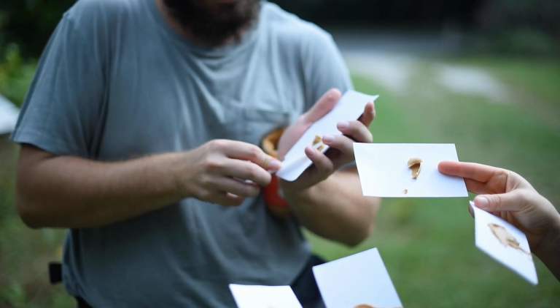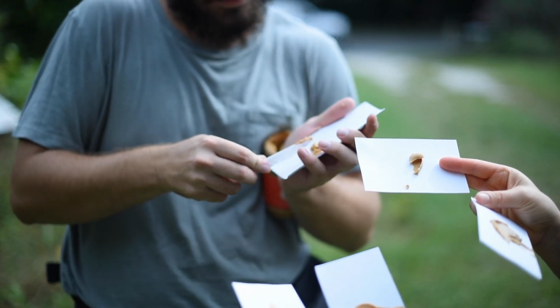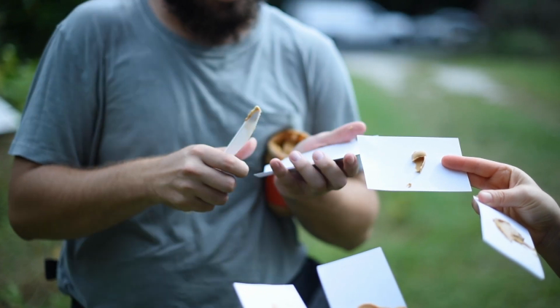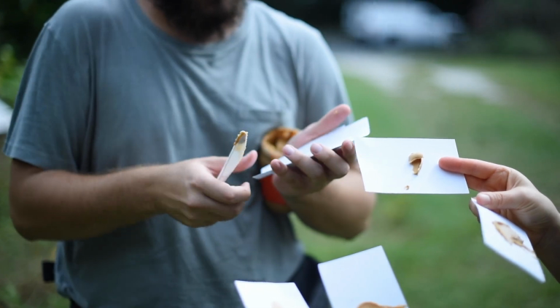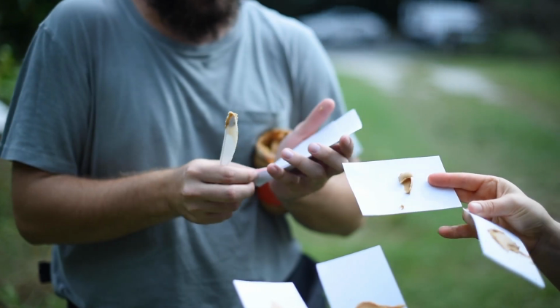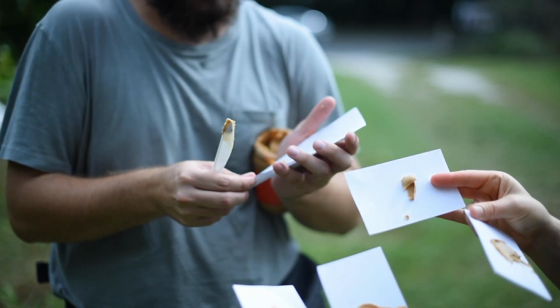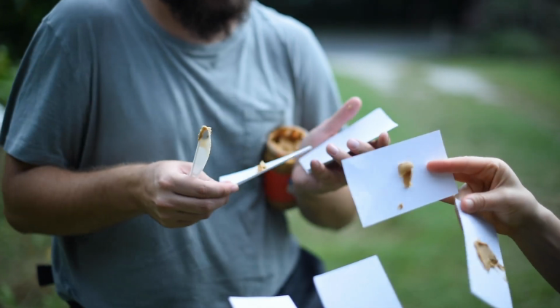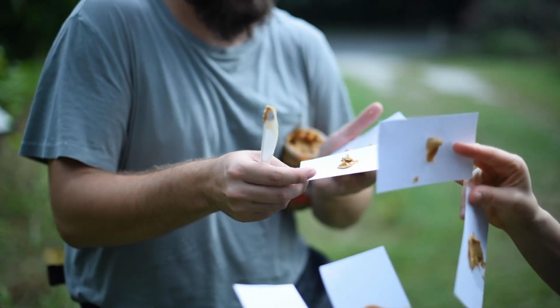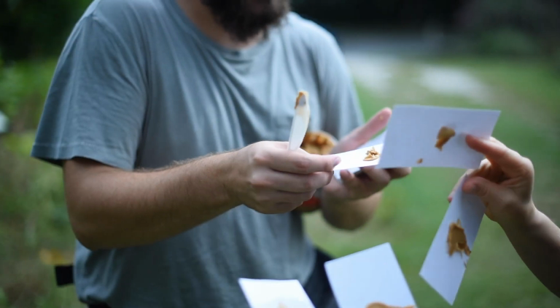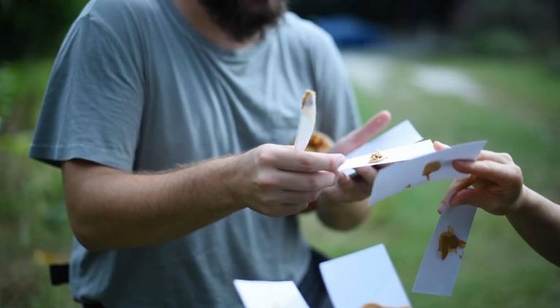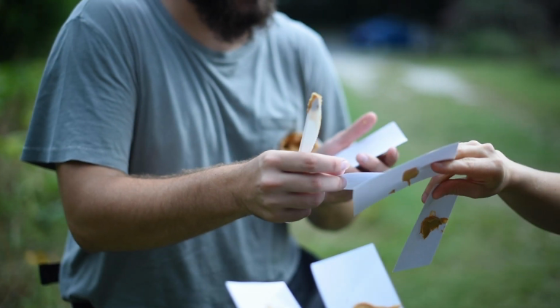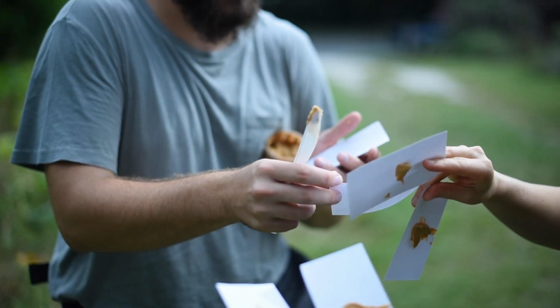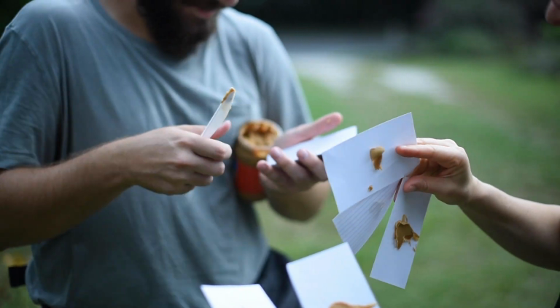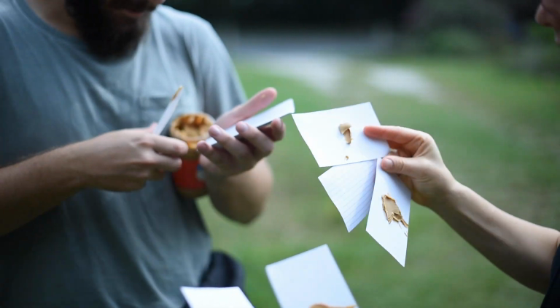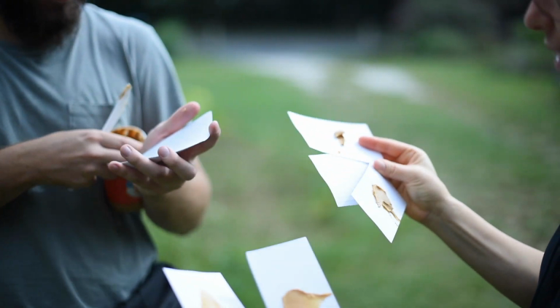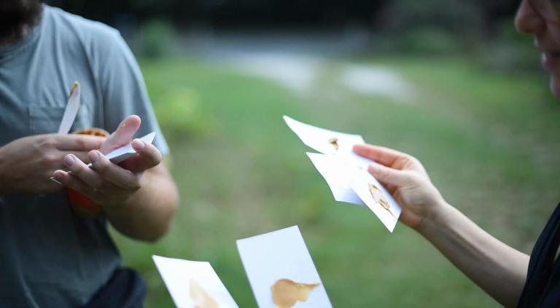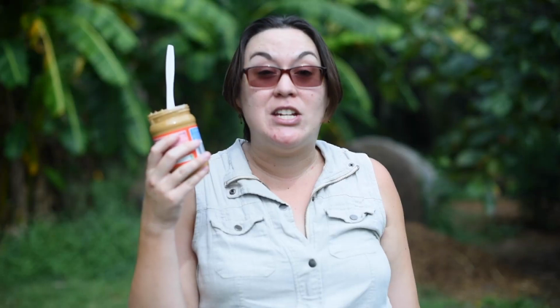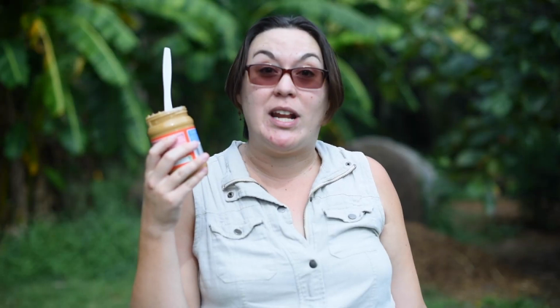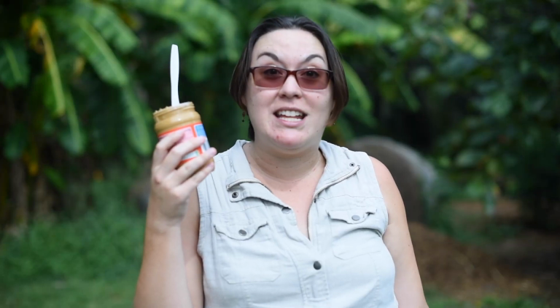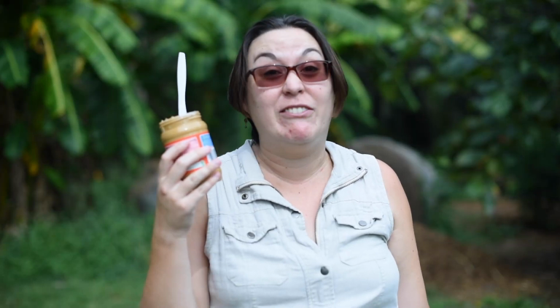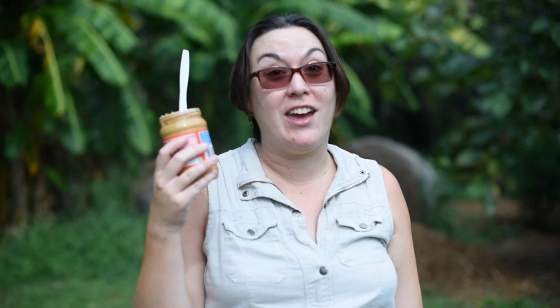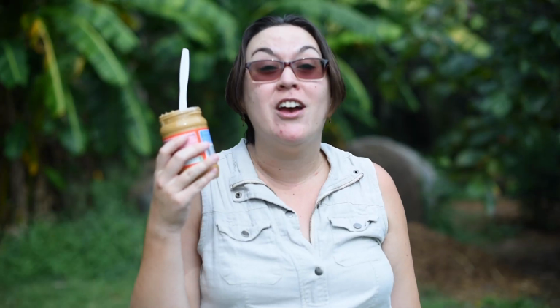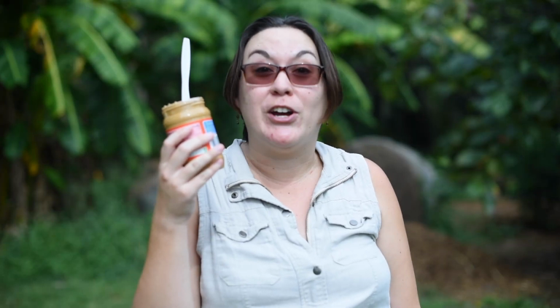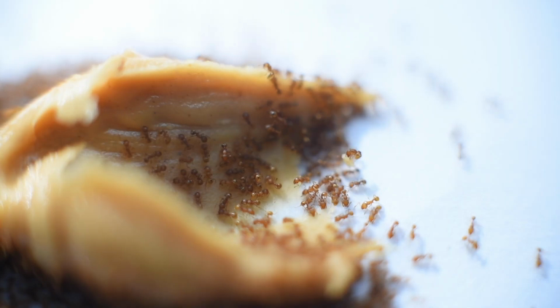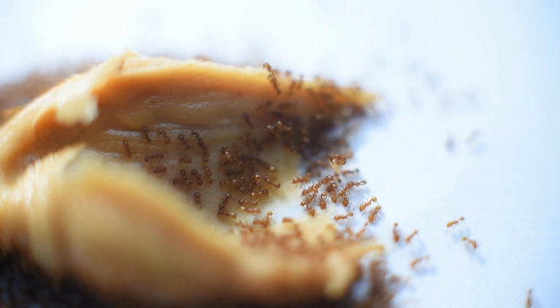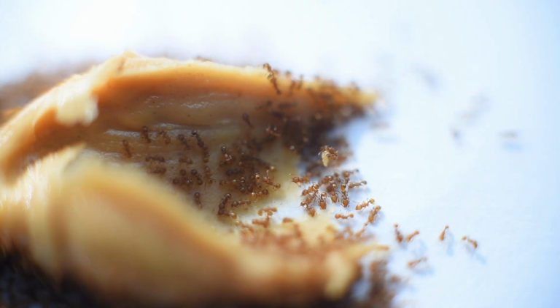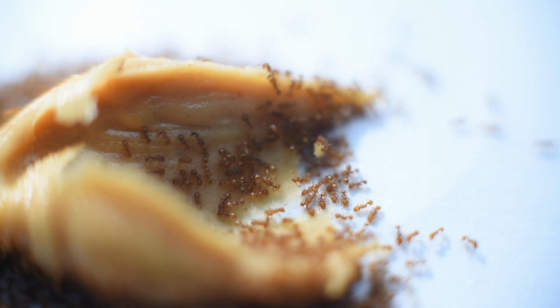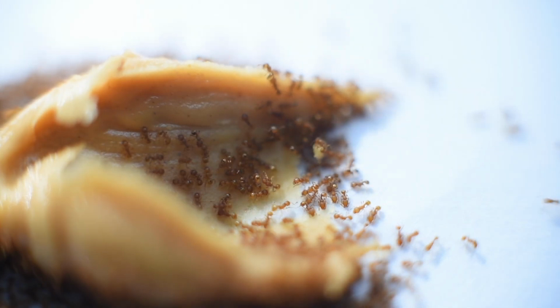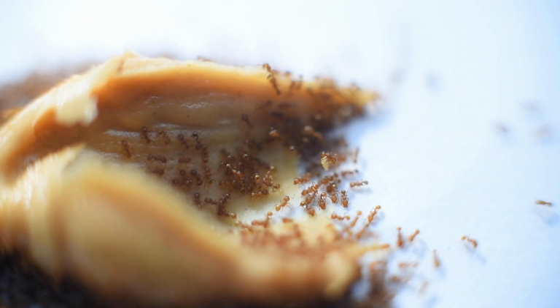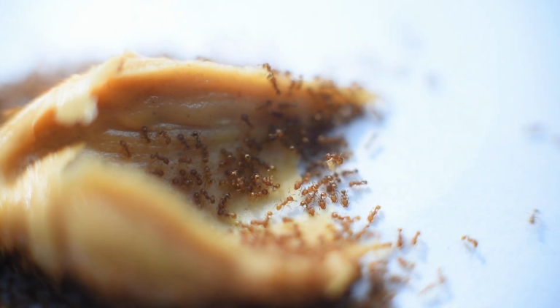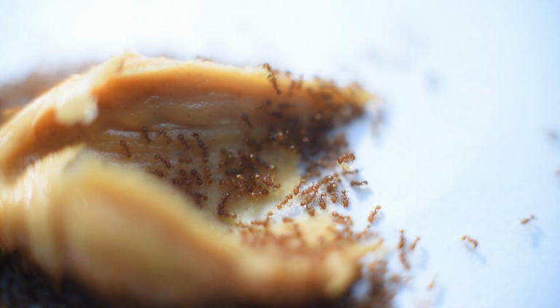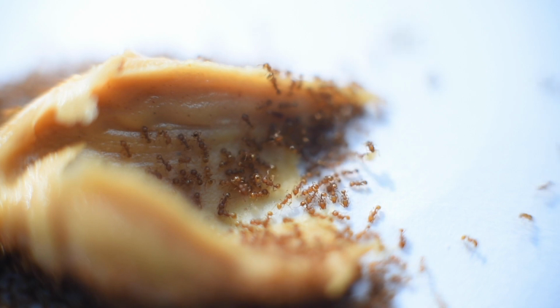All you have to do is put a smudge of peanut butter on an index card and leave it out in a grassy area. Wait about 15 to 20 minutes, and if they're there, very likely you'll see some slow-moving, orange-colored ants.